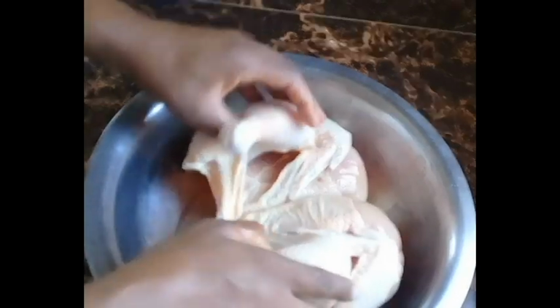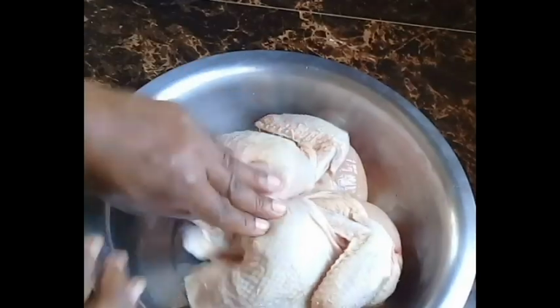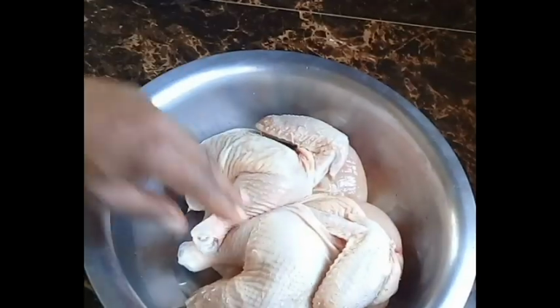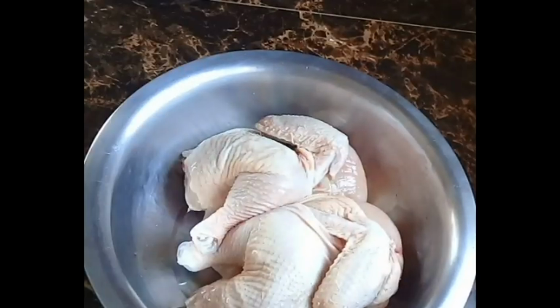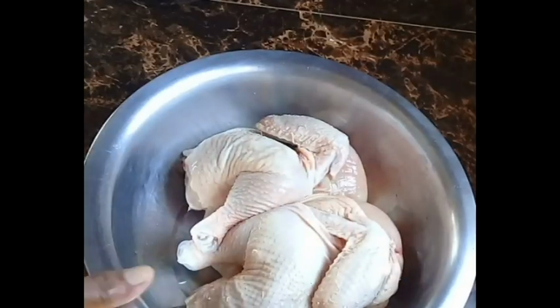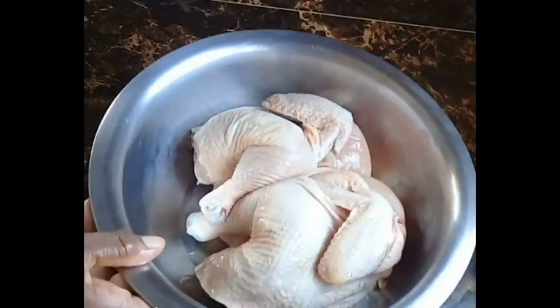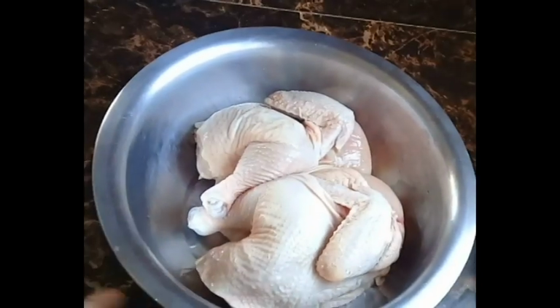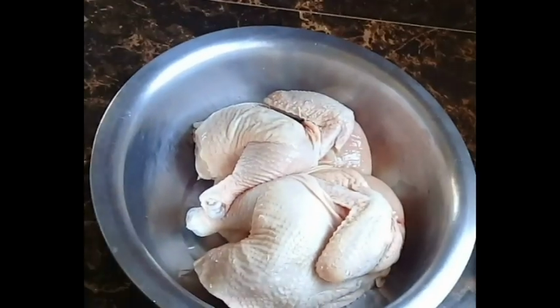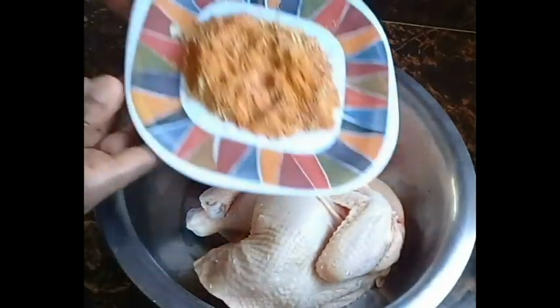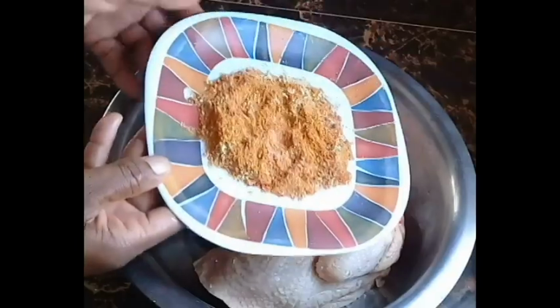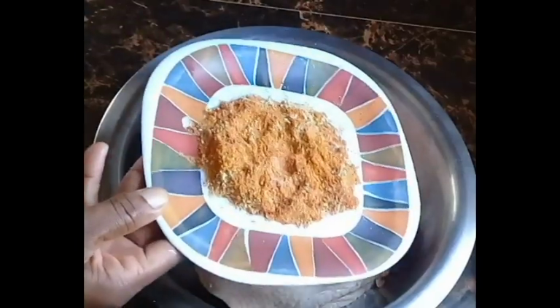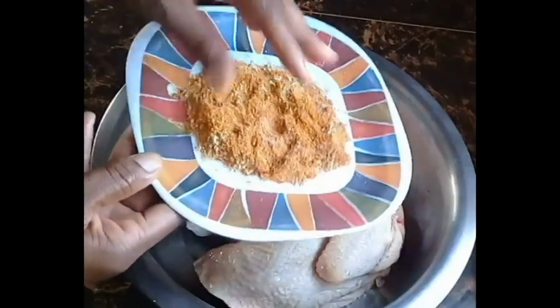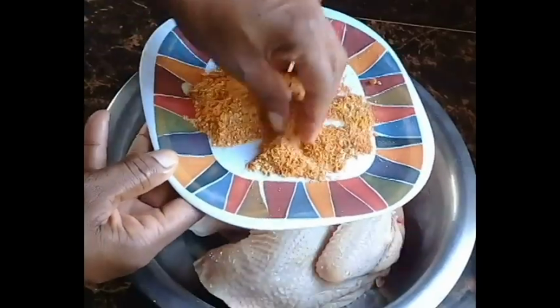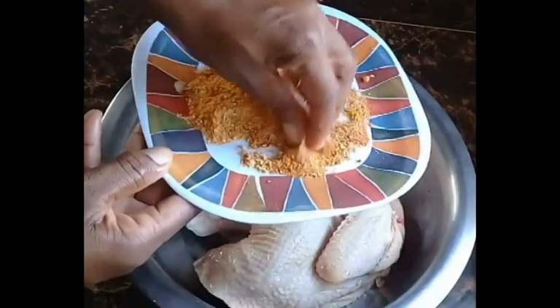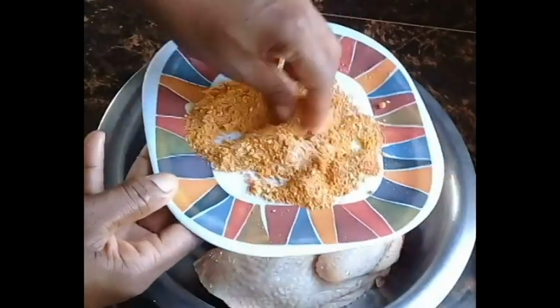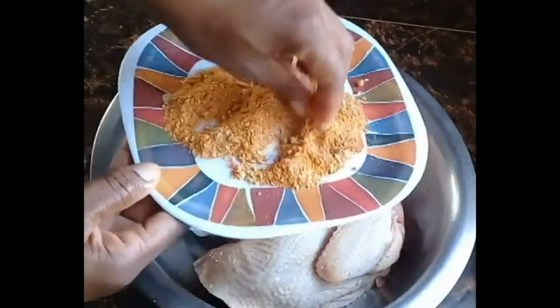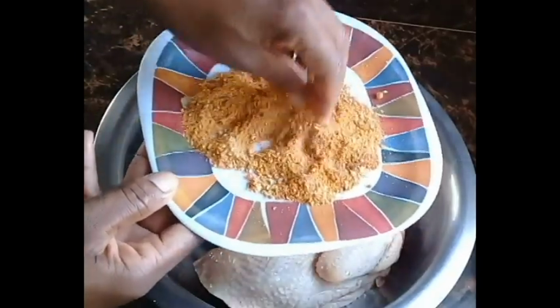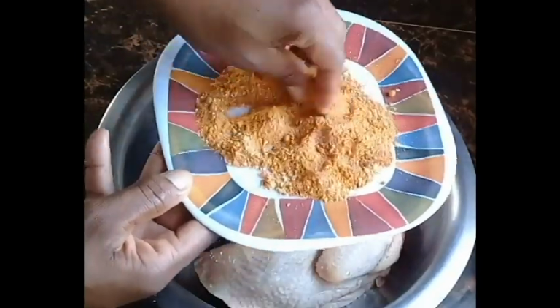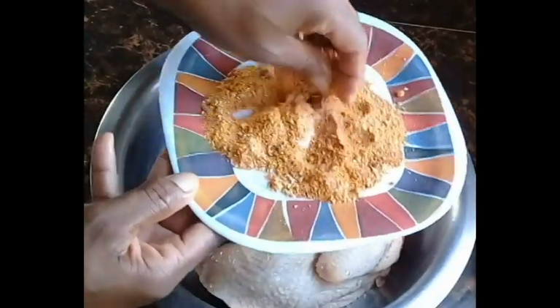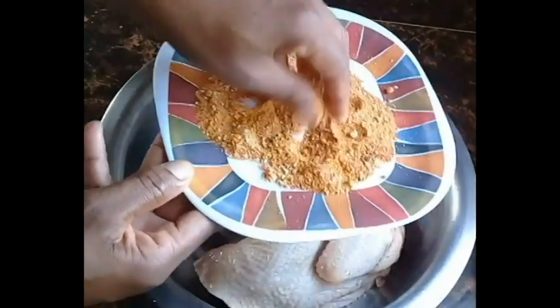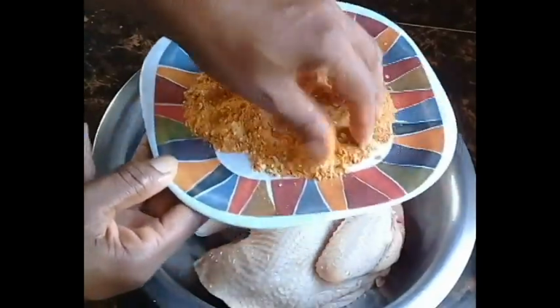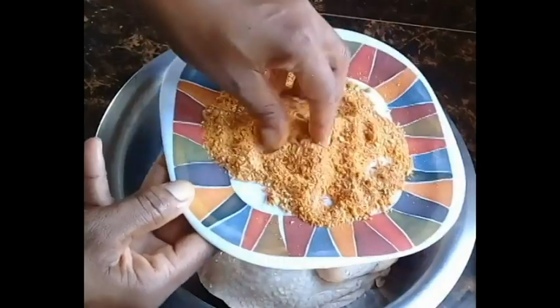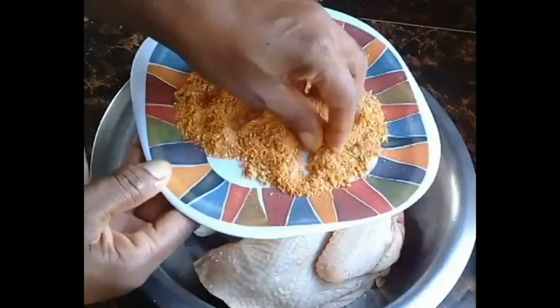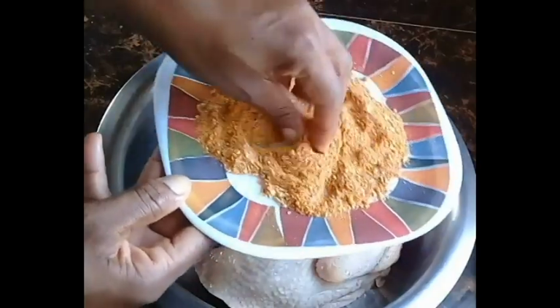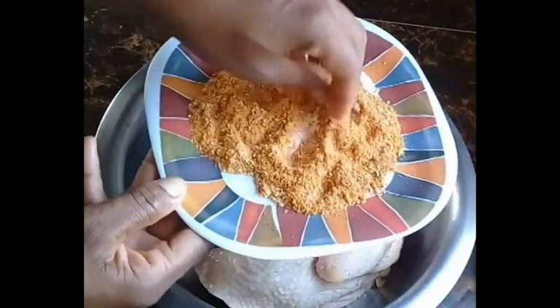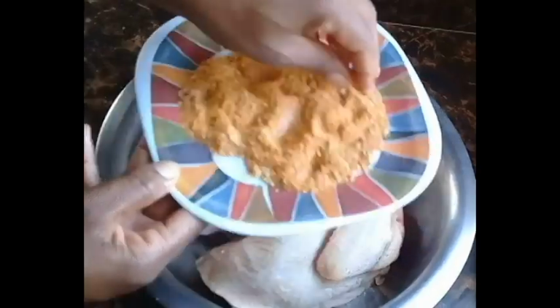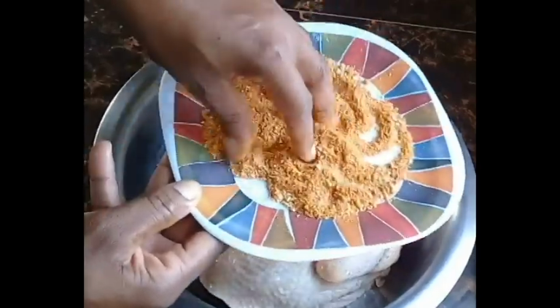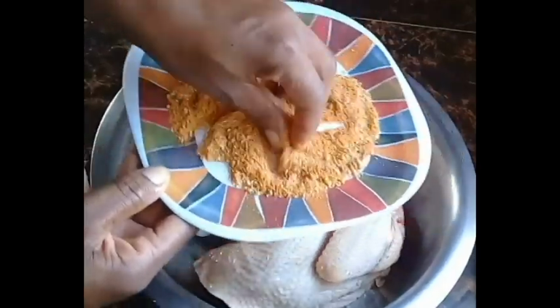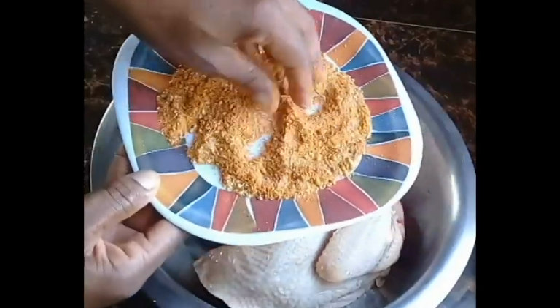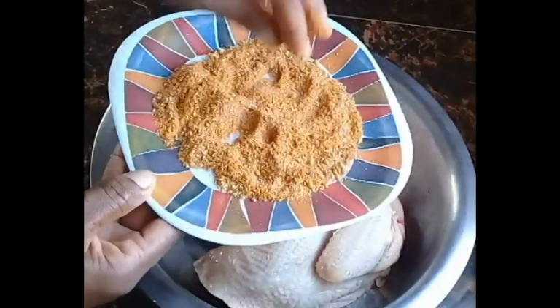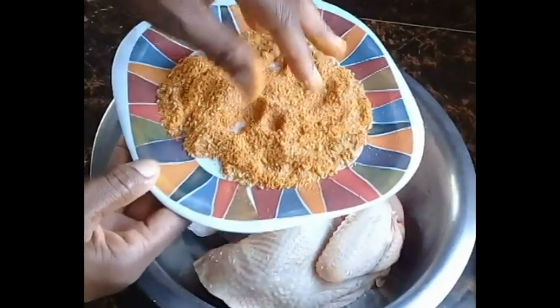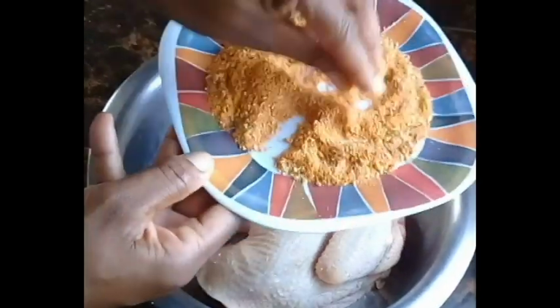This is three pounds of chicken. I cut the chicken lengthwise in the back, then I wash it with vinegar and water, put it to drain, pat dry using a piece of paper towel, and now I am seasoning the chicken.